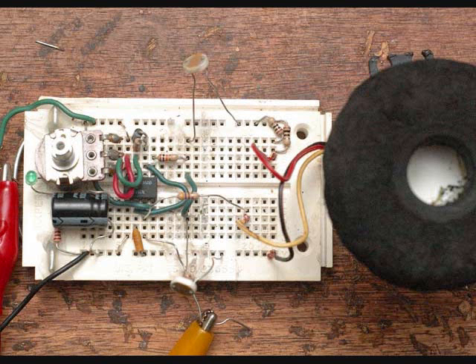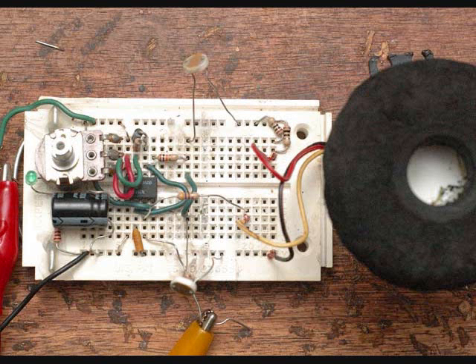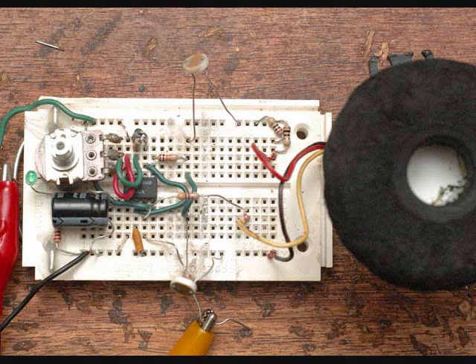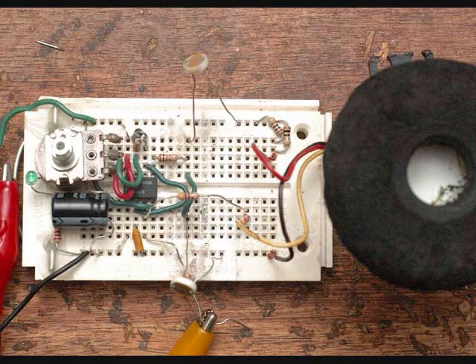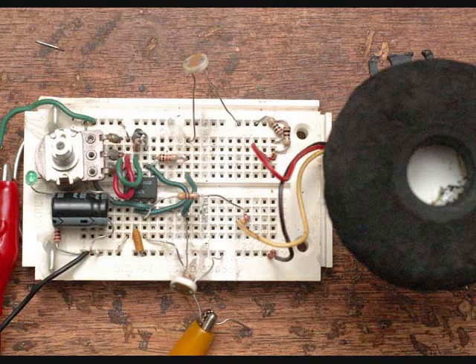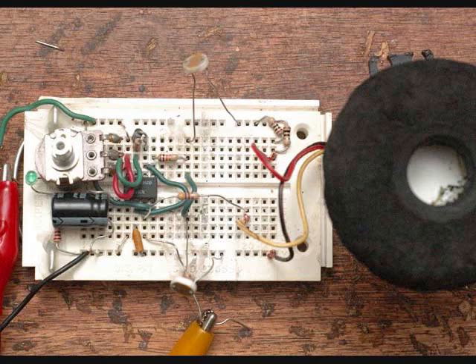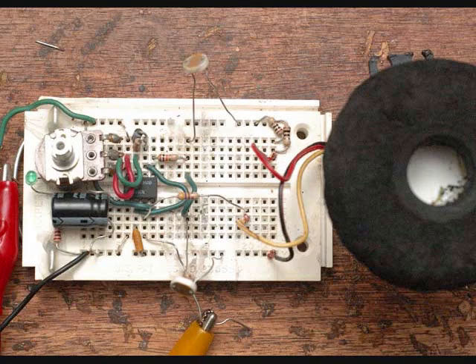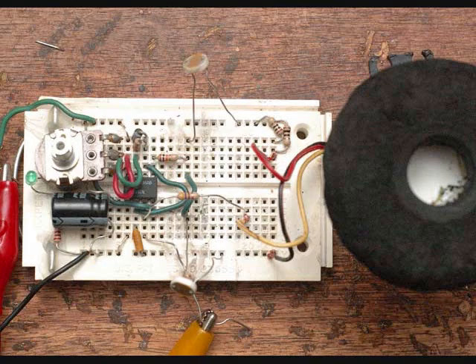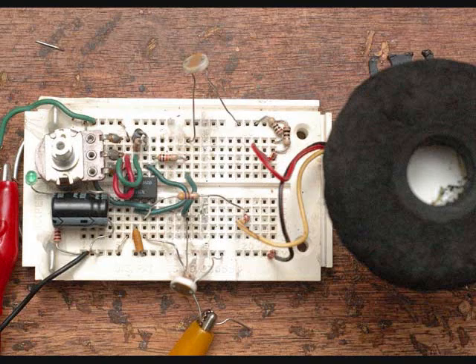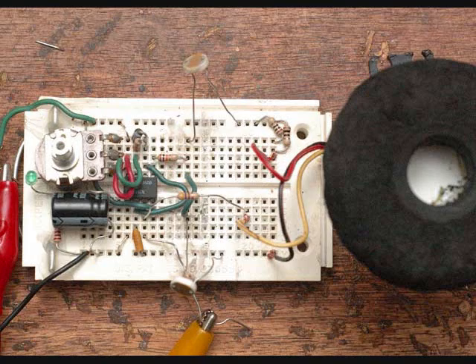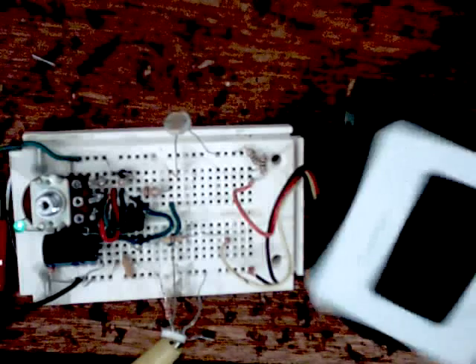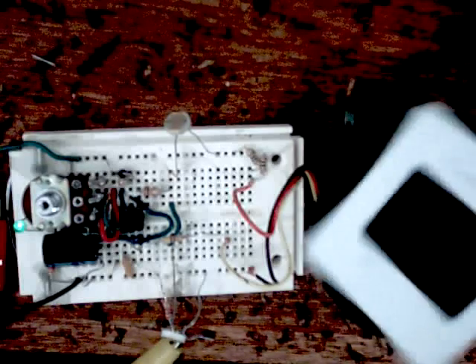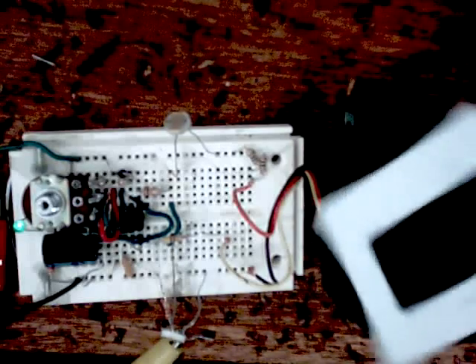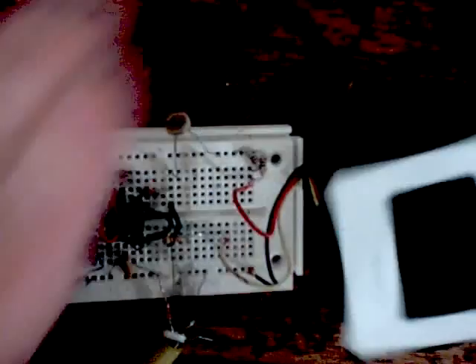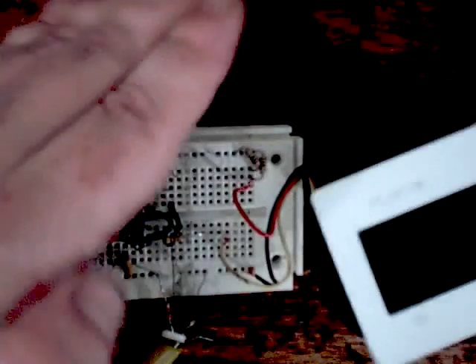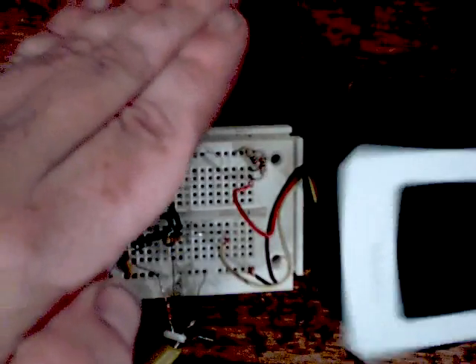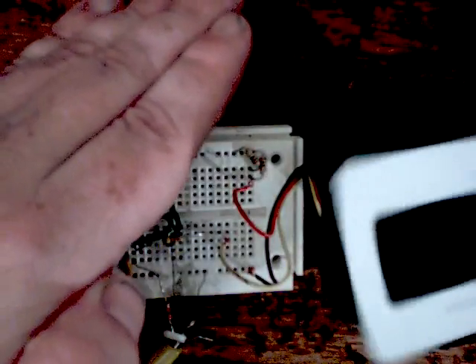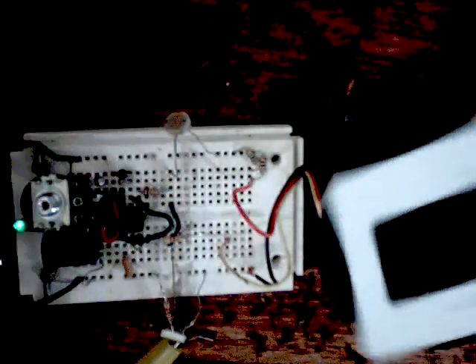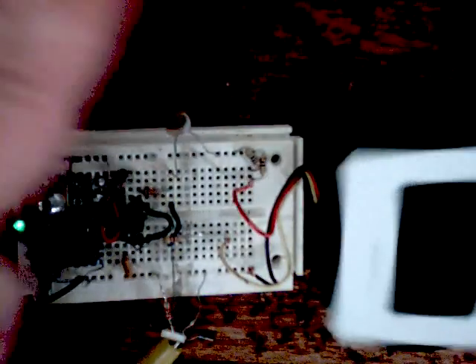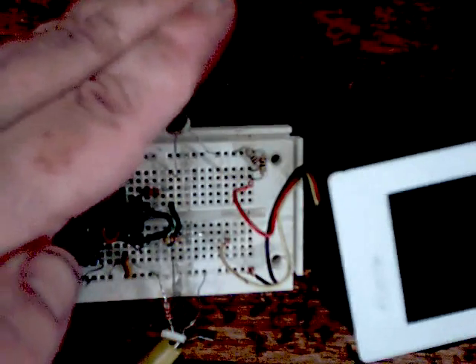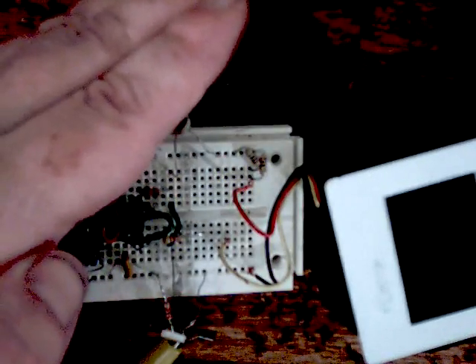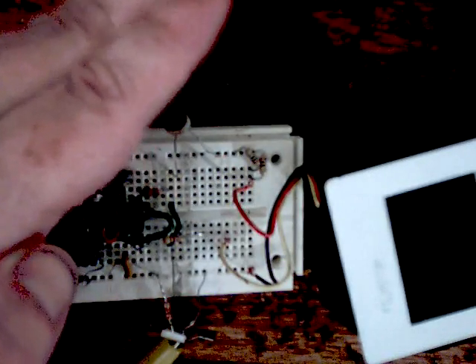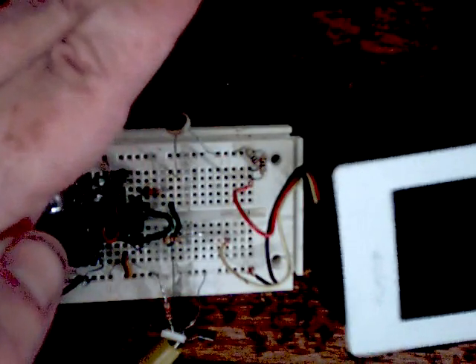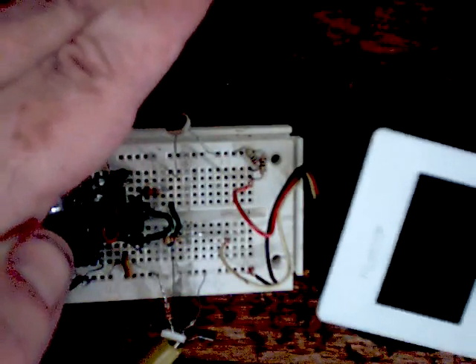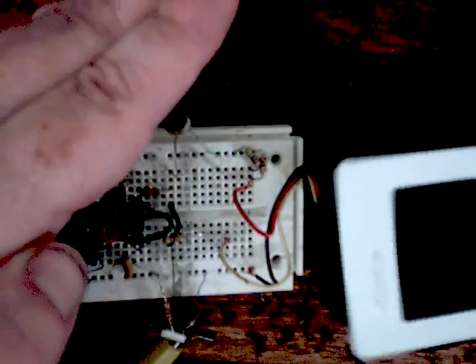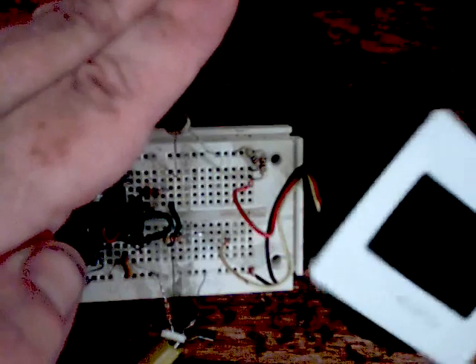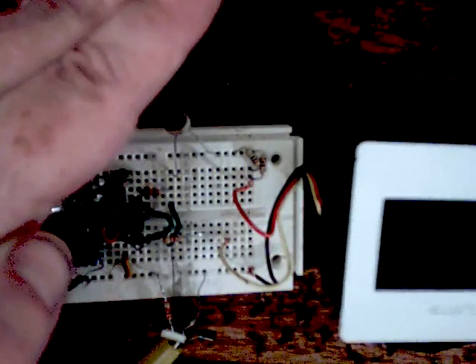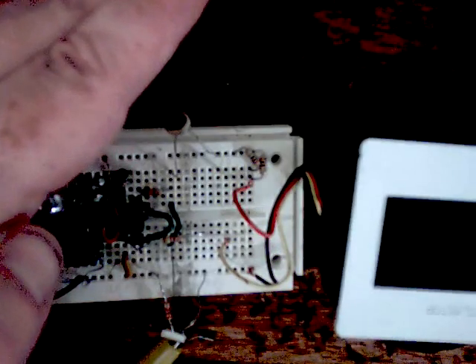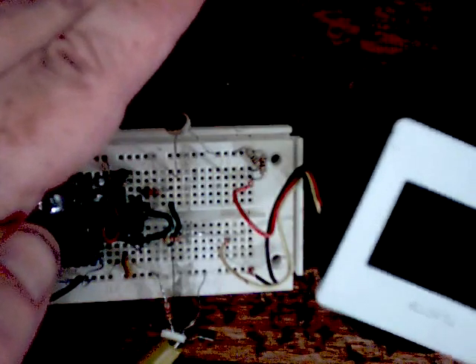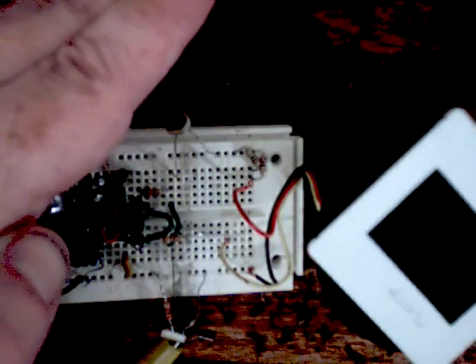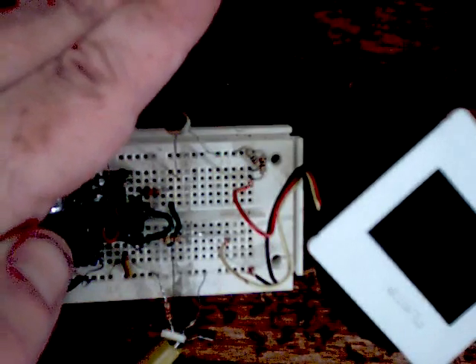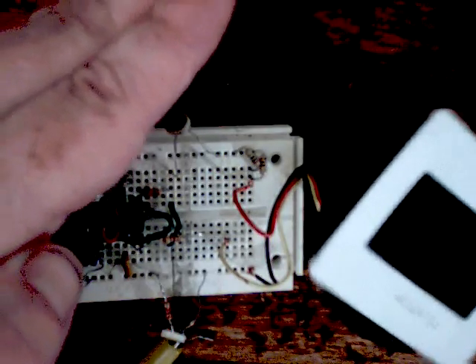Here is the 555 timer circuit on a prototype board. And here we are powering up the circuit, just playing with it a little bit. You can see how nice and smooth that proportional control is.